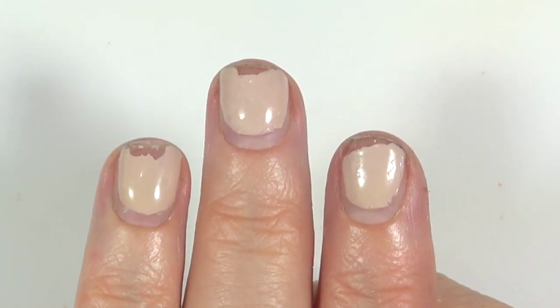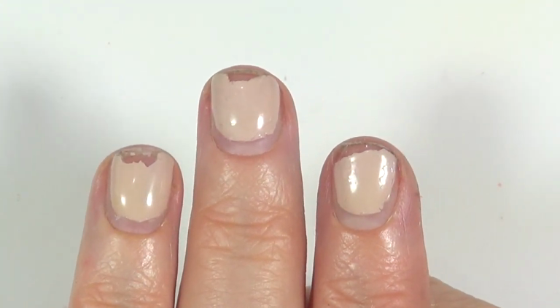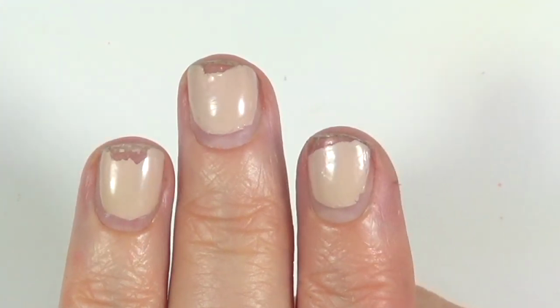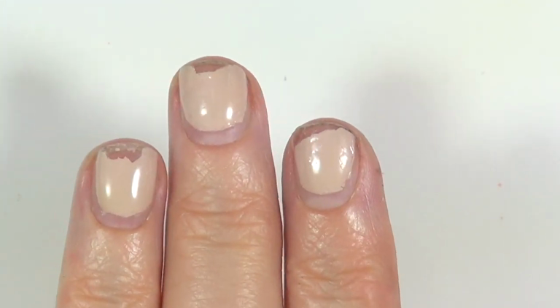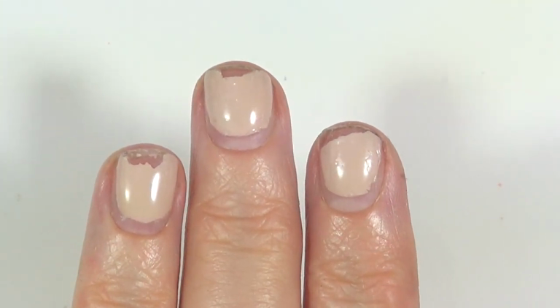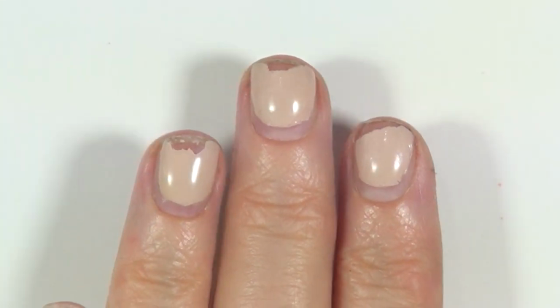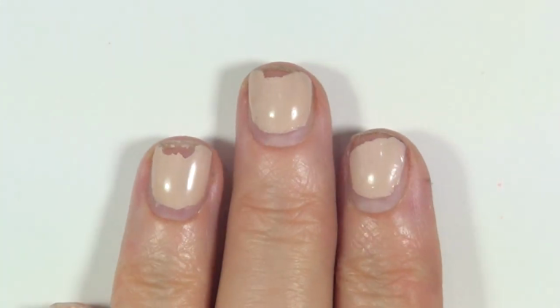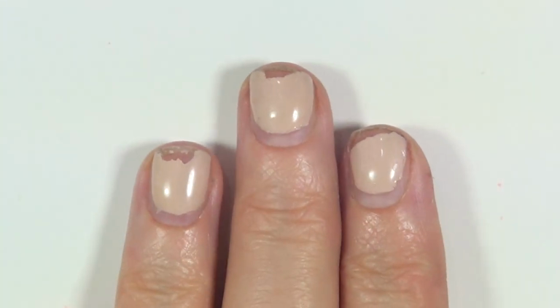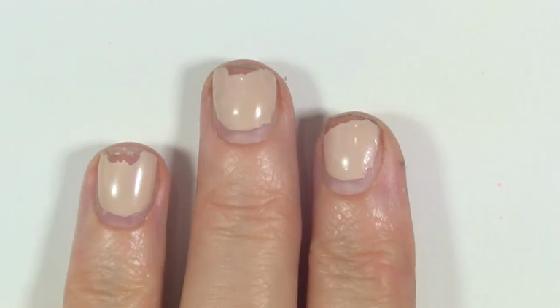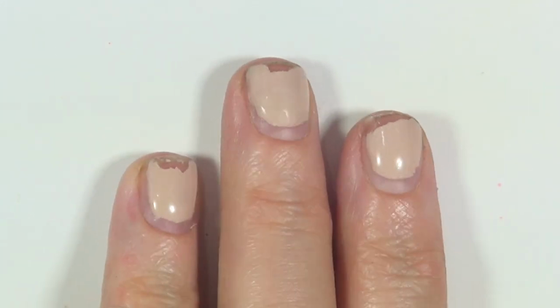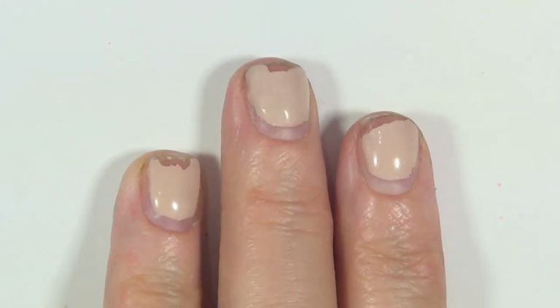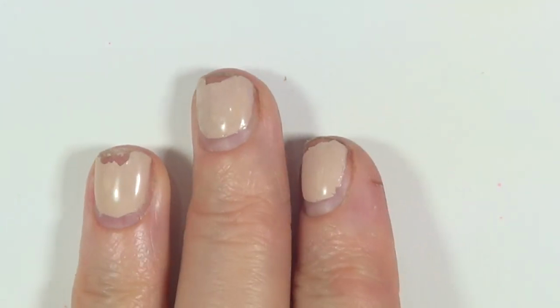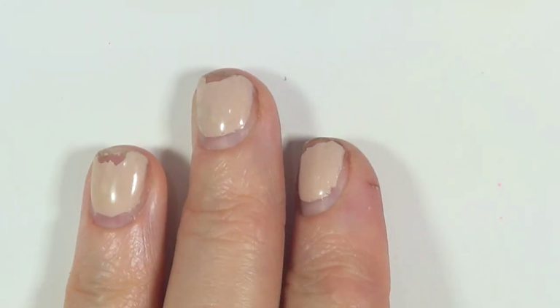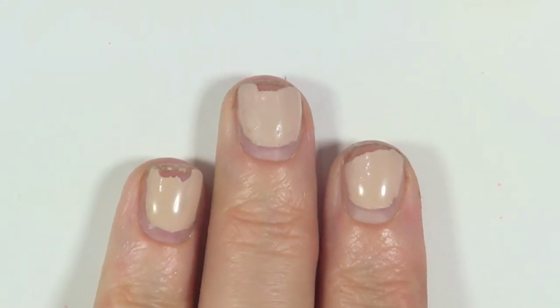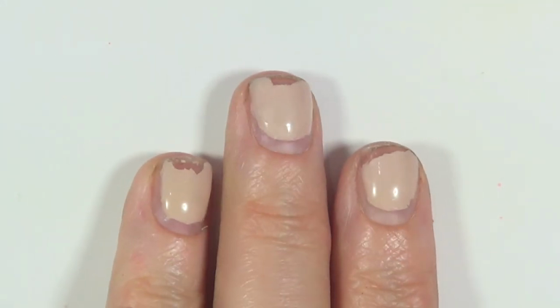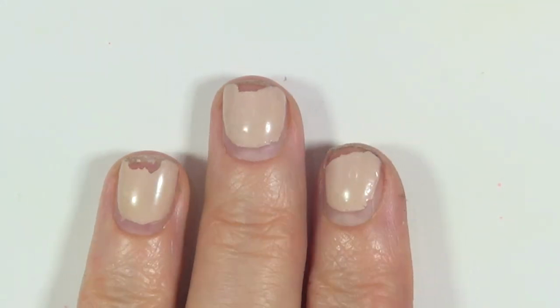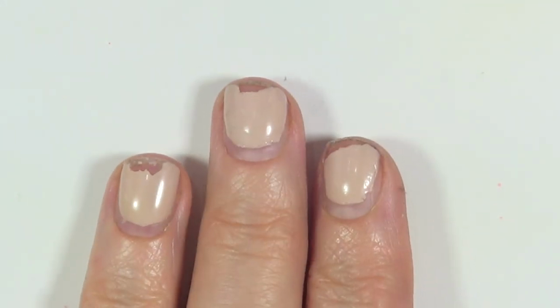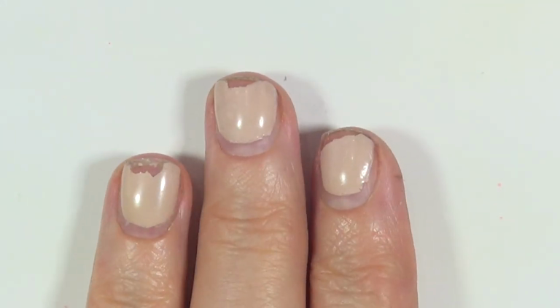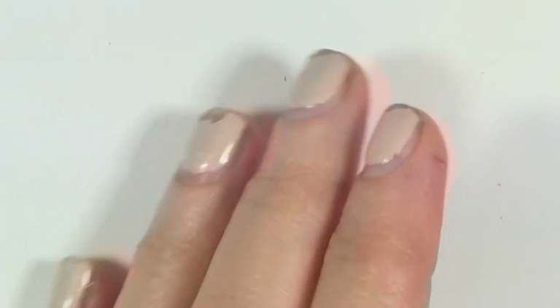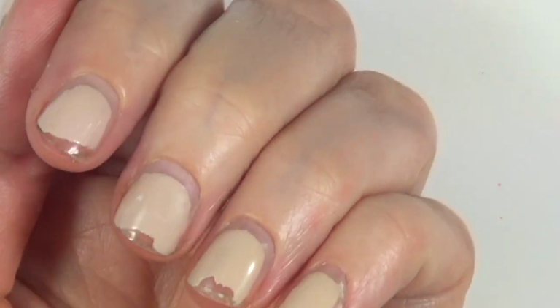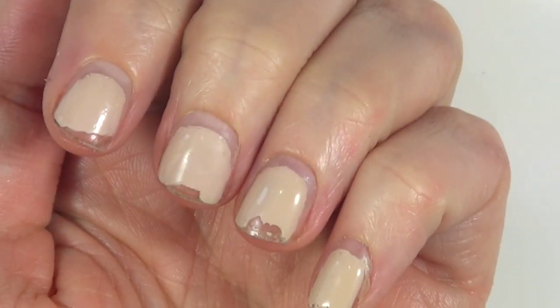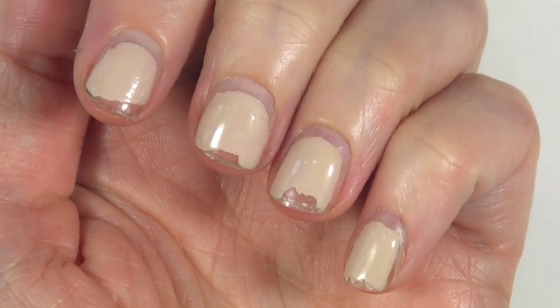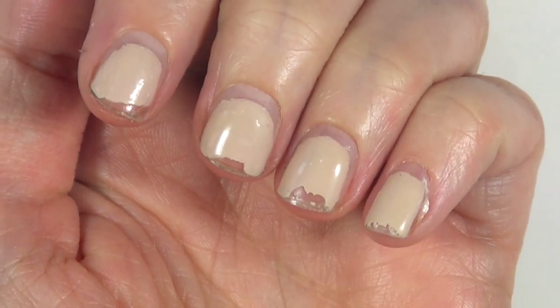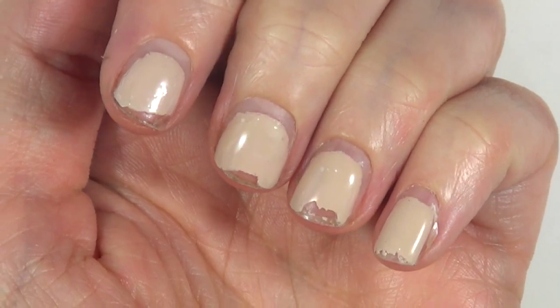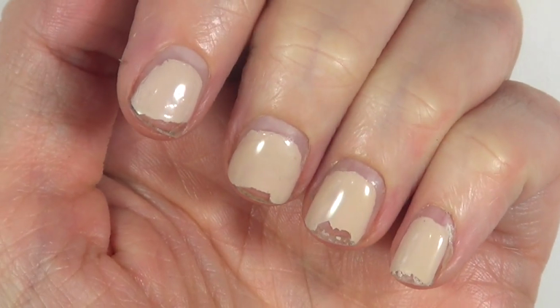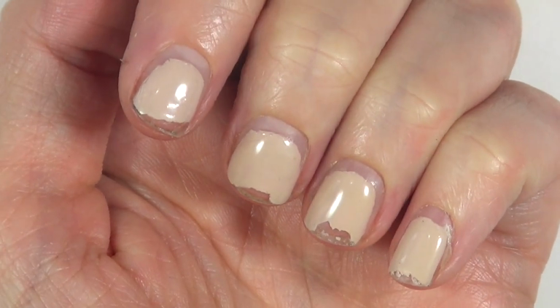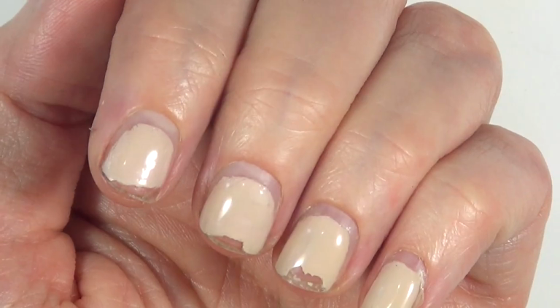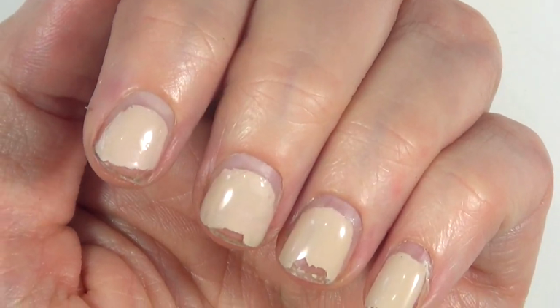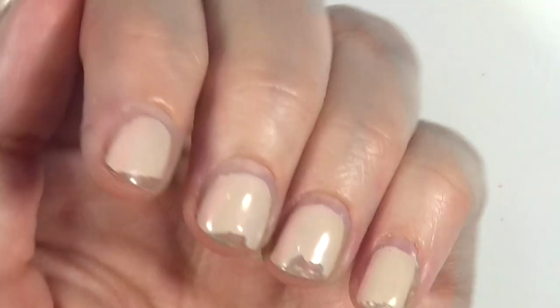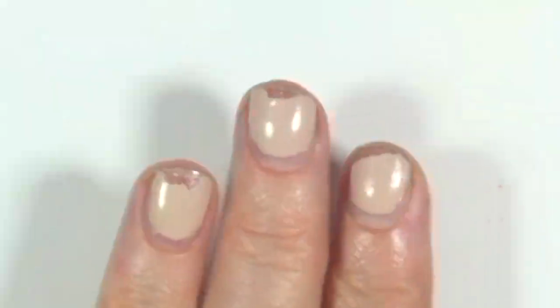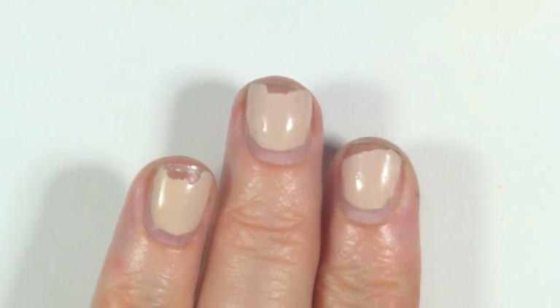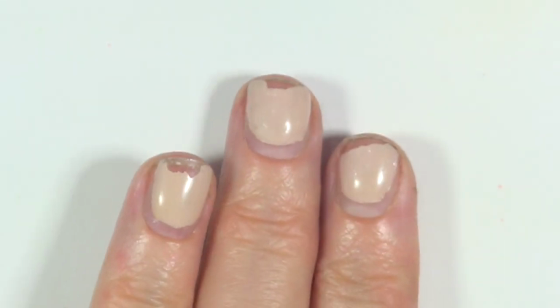The manicure looks fine for the first couple of days, but then the tip starts to chip off, even if you seal it with a top coat on top. Also, my nails didn't feel as strong as they usually do with gel nail polish — they would bend easier.